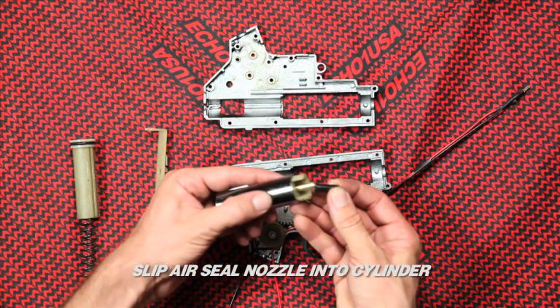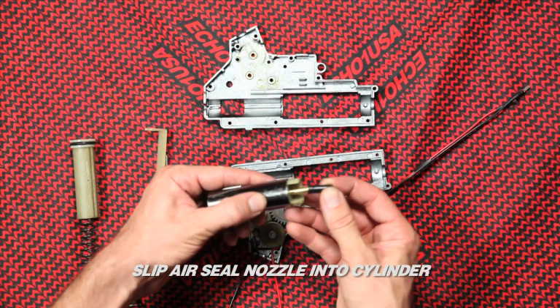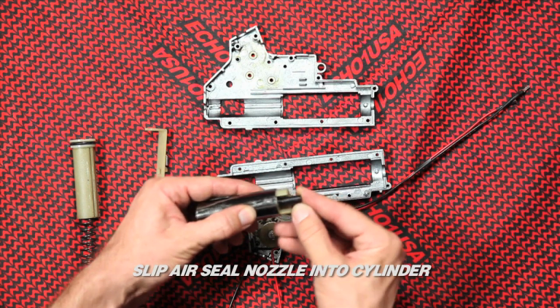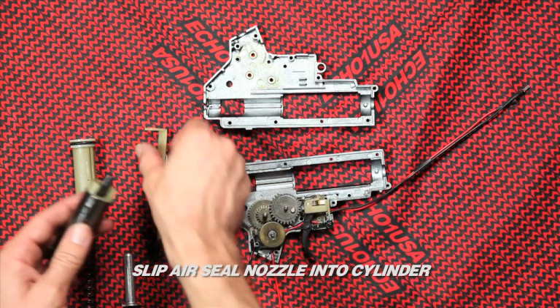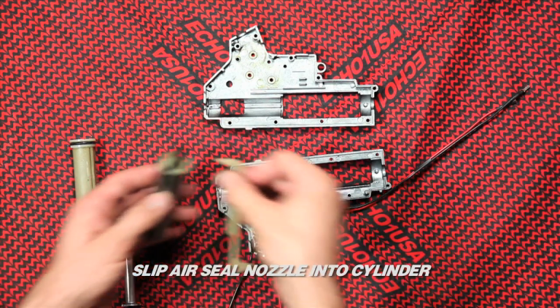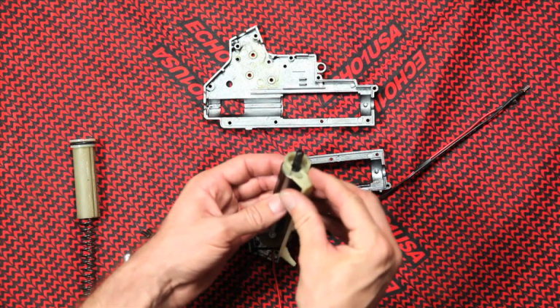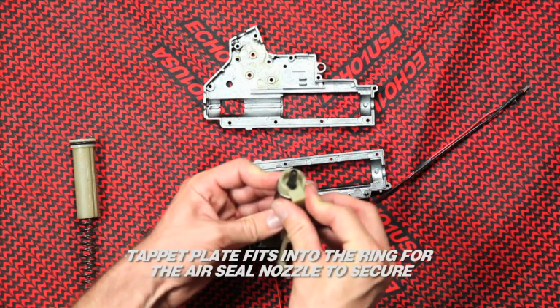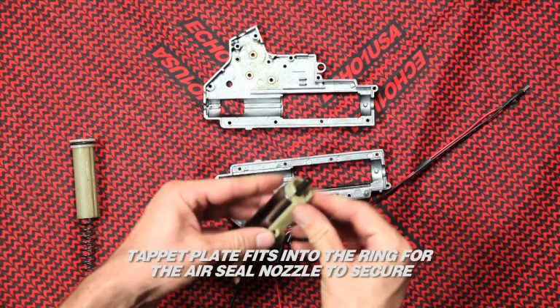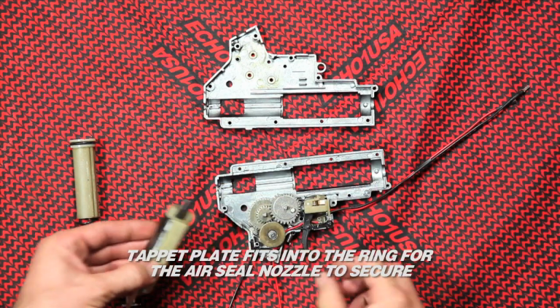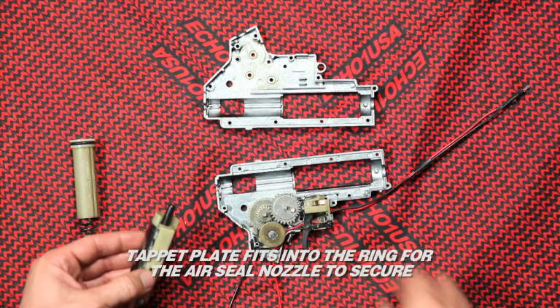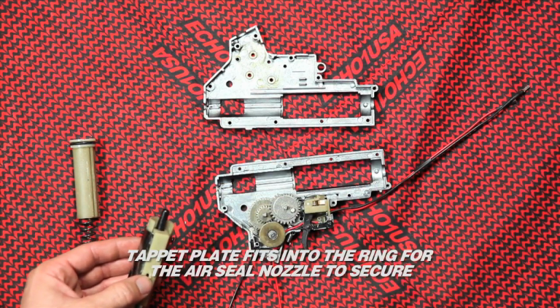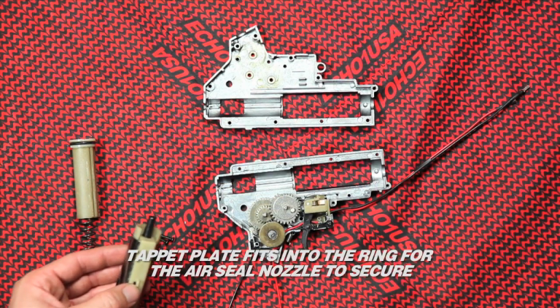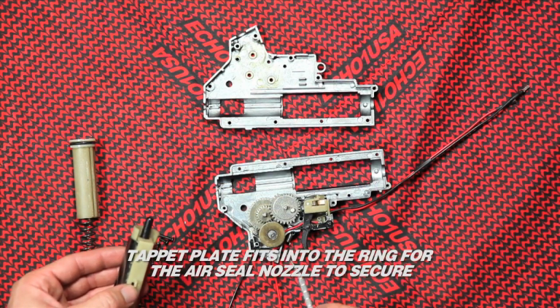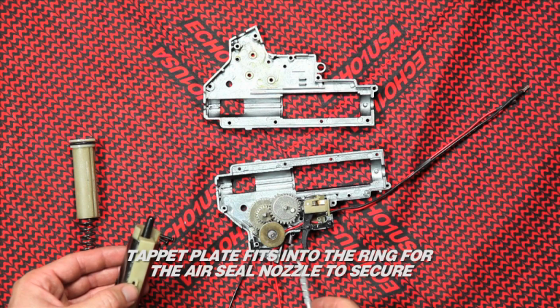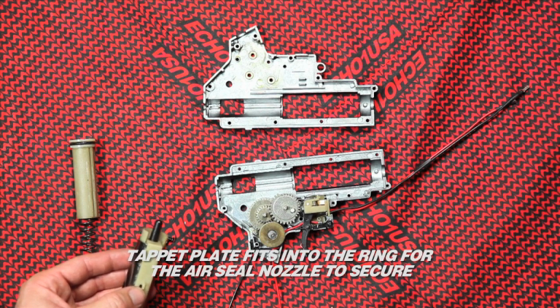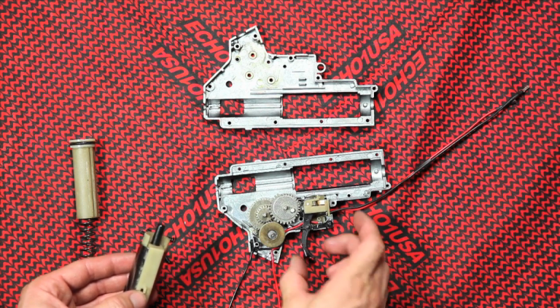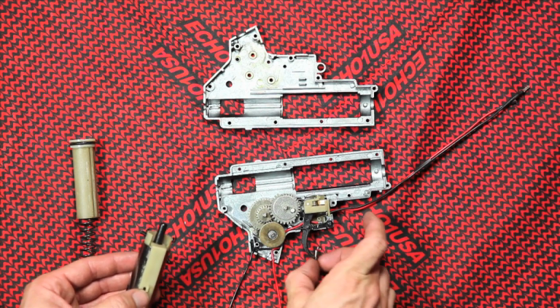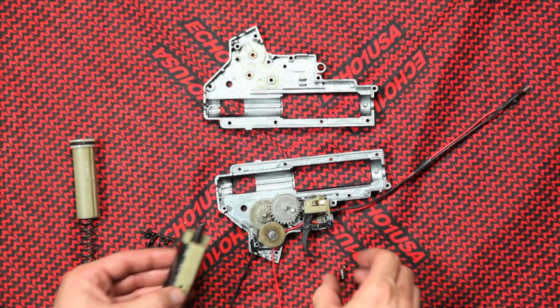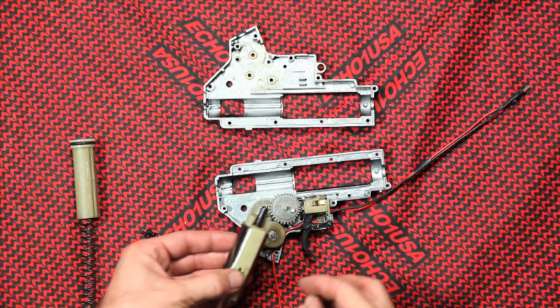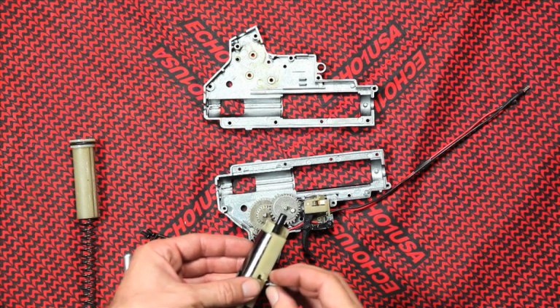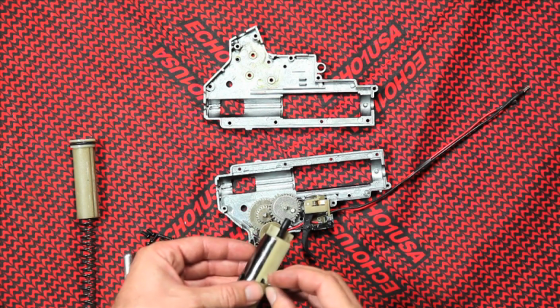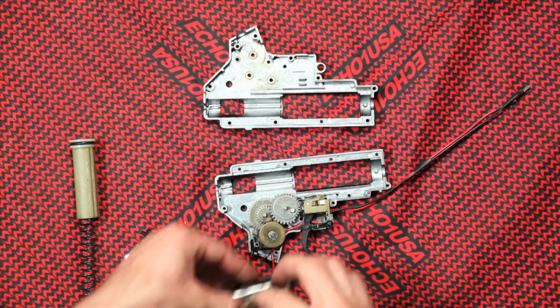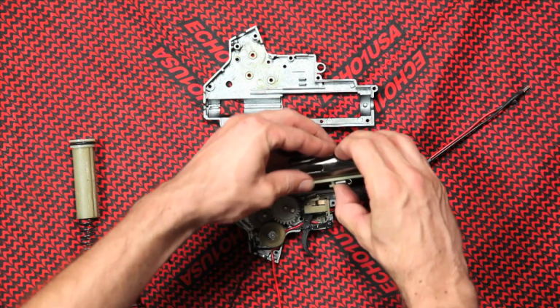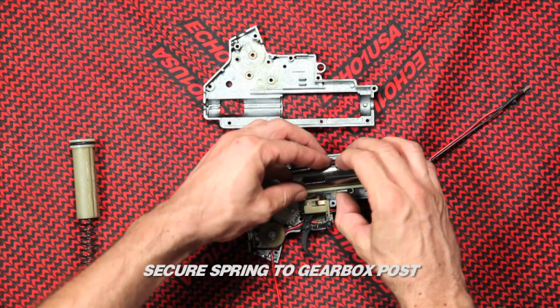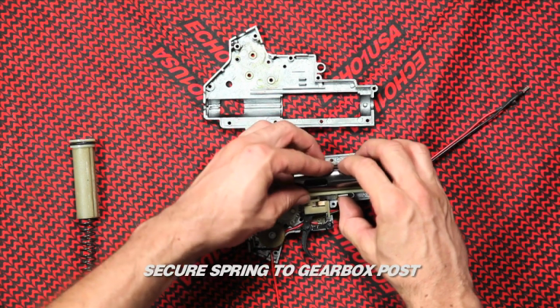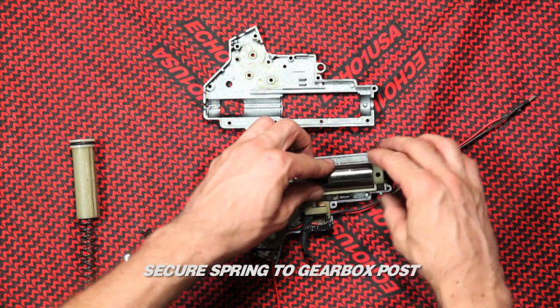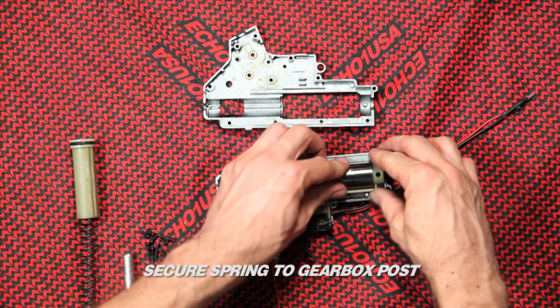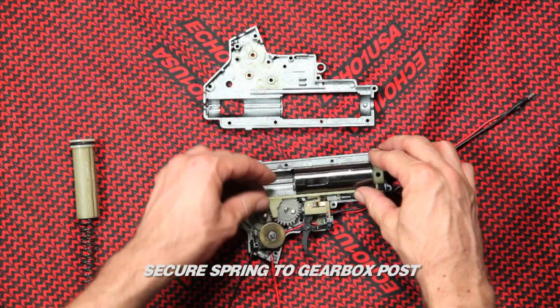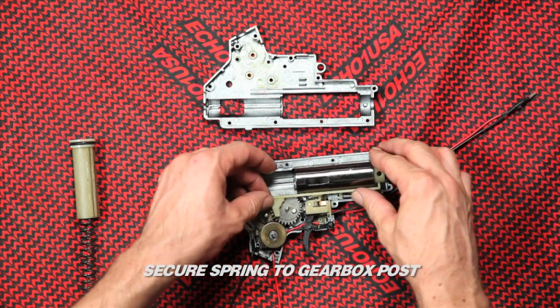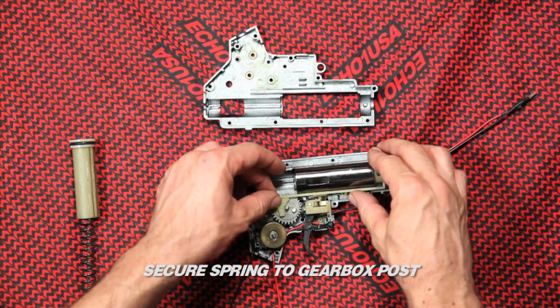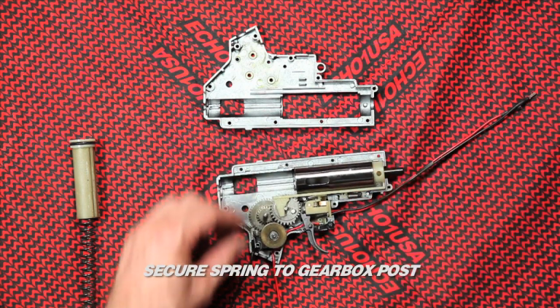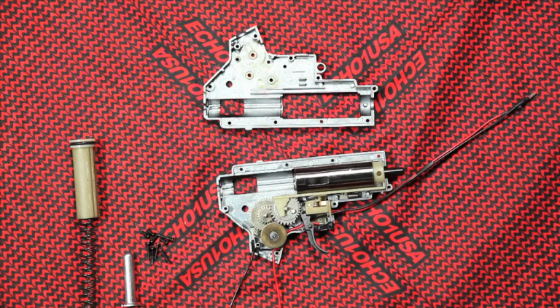Slip the air seal nozzle onto the cylinder. The tappet plate fits into the ring for the air seal nozzle to secure. Secure the spring to the gearbox post — please do not forget this.